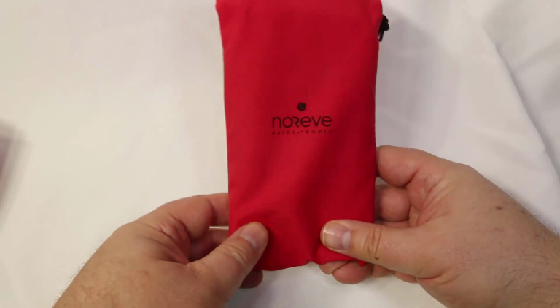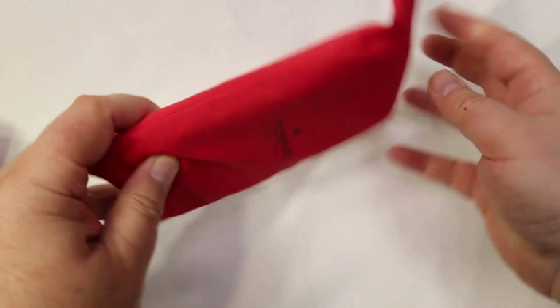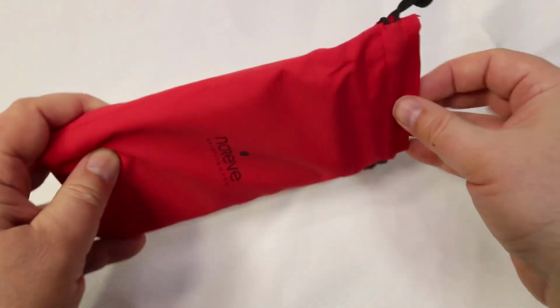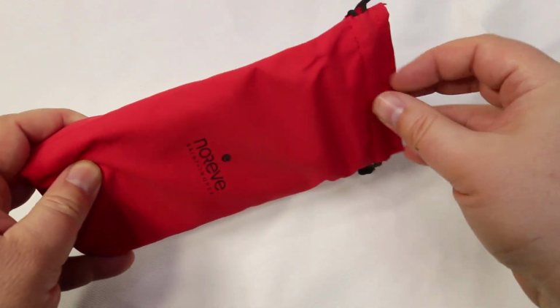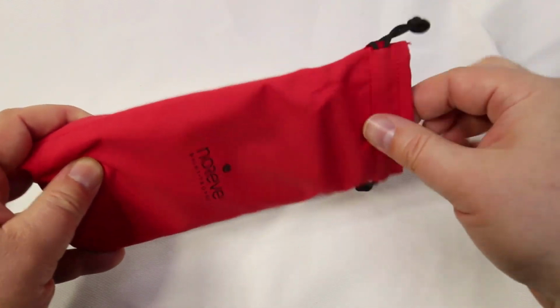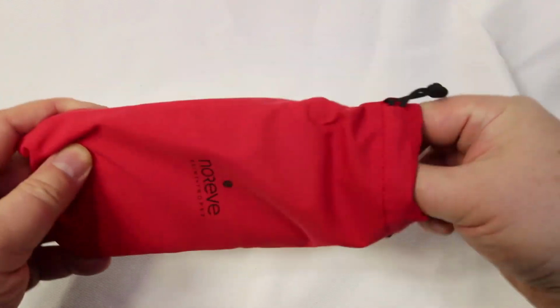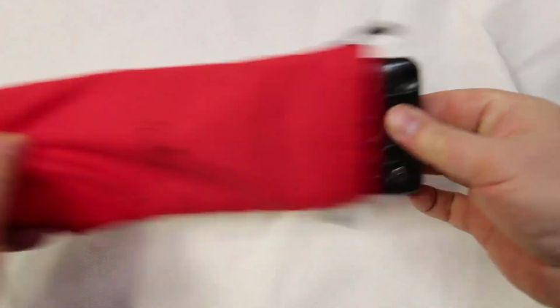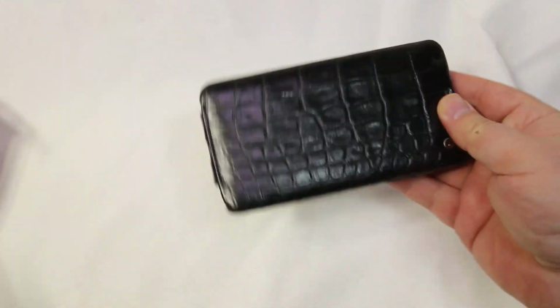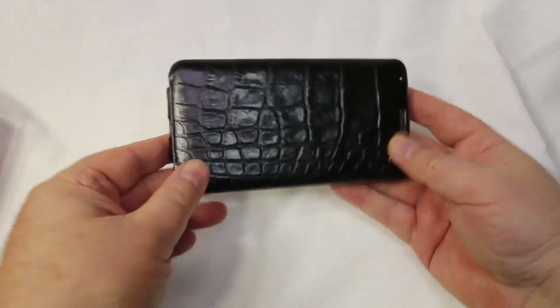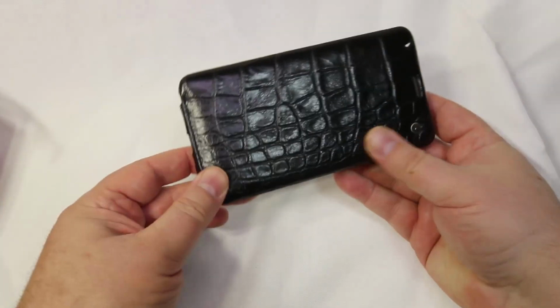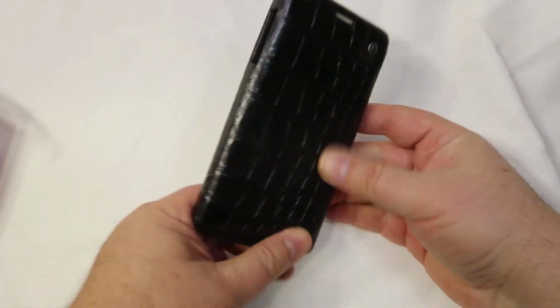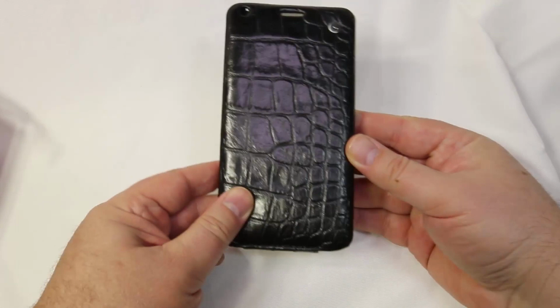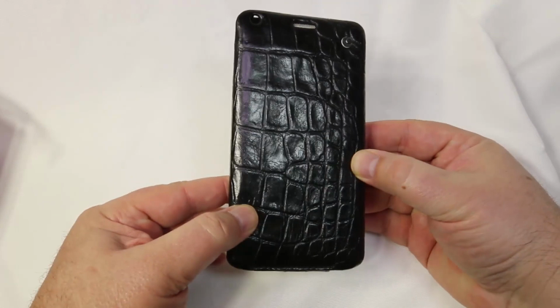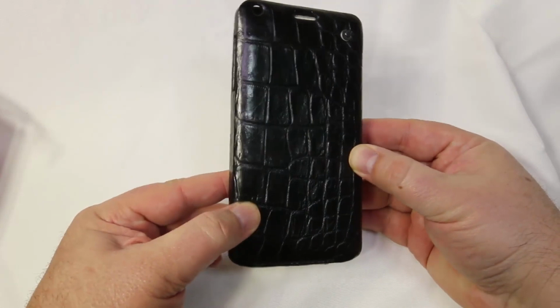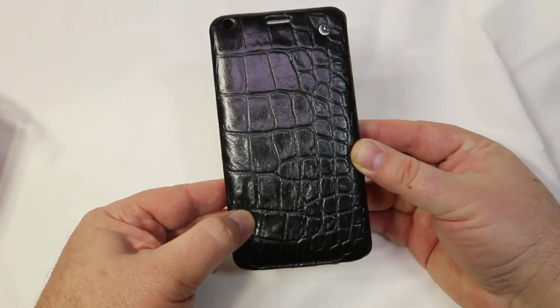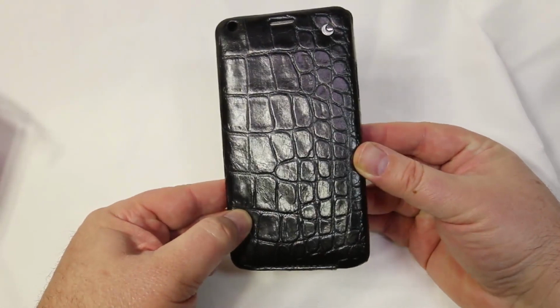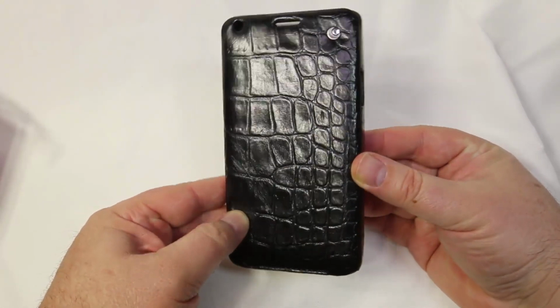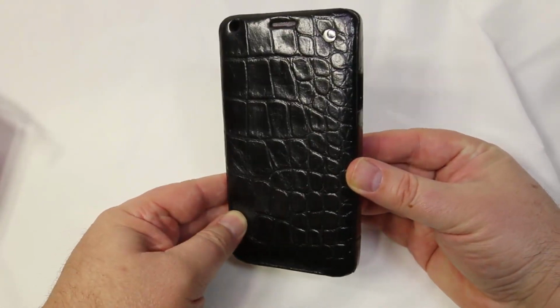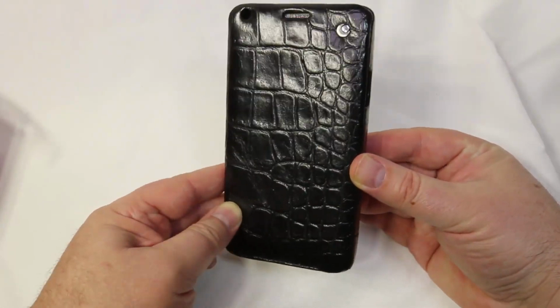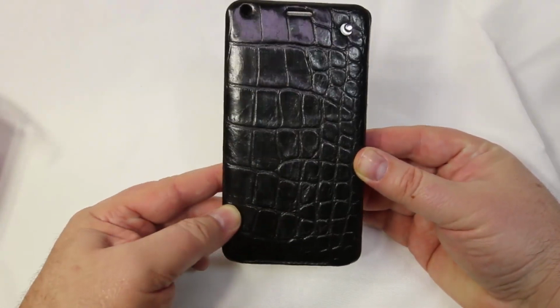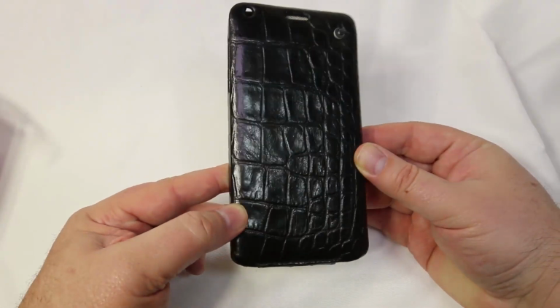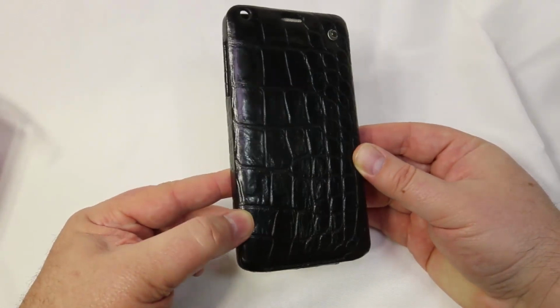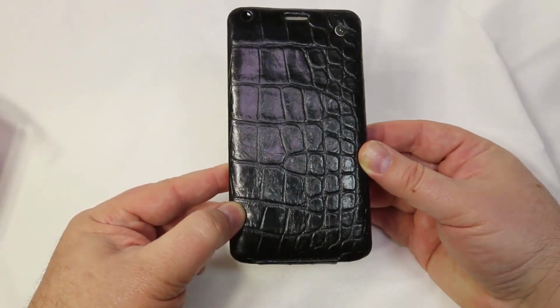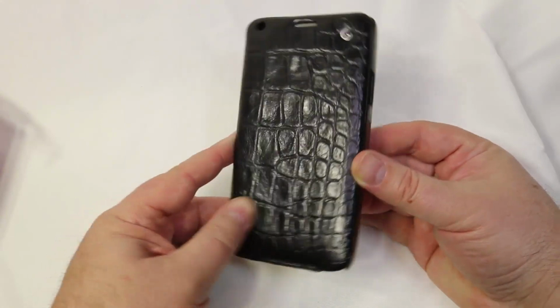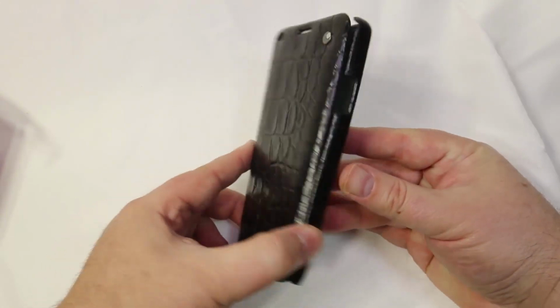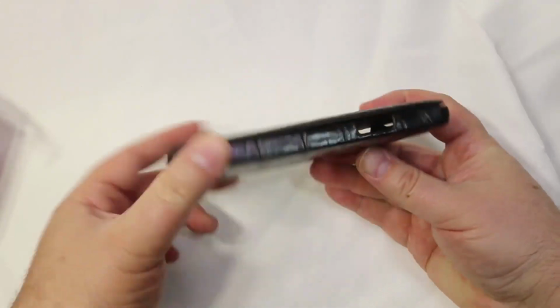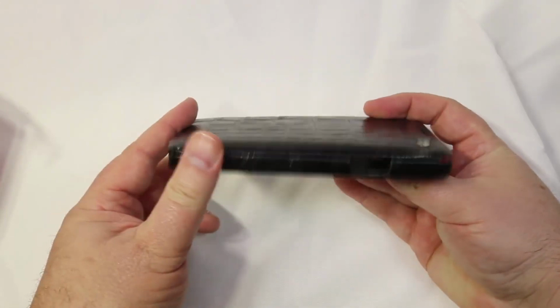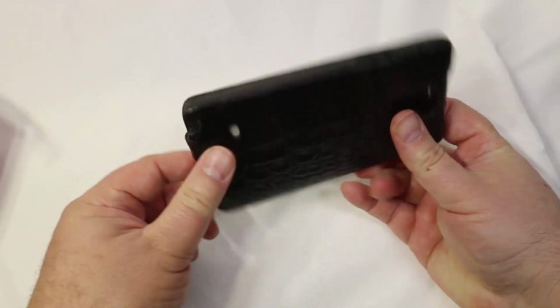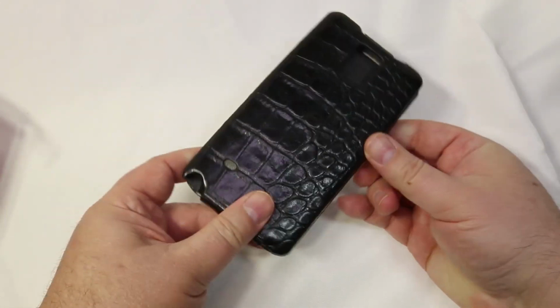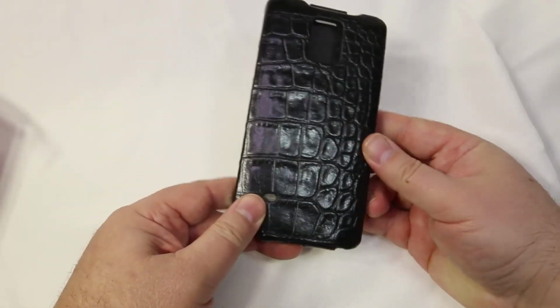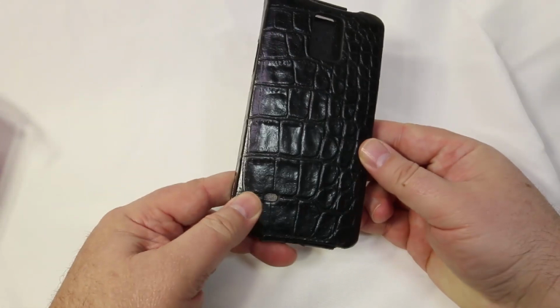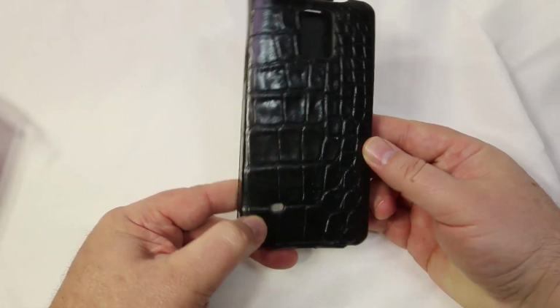This thing is really beautifully done. They've sent us one that has kind of a faux crocodile look to it, so it looks very rich and very elegant. It's made in top quality handcrafted leather with handcrafted manufacturing quality.